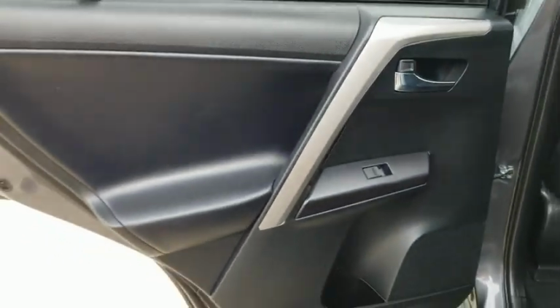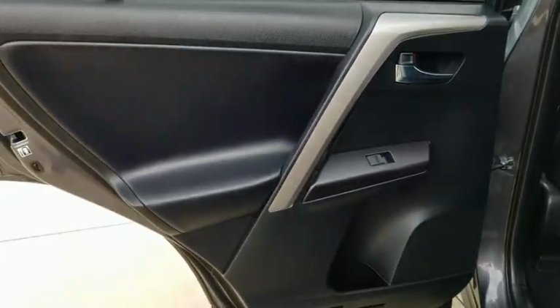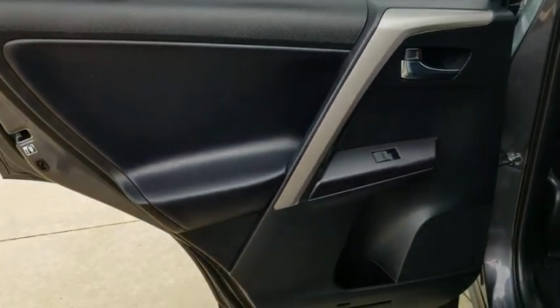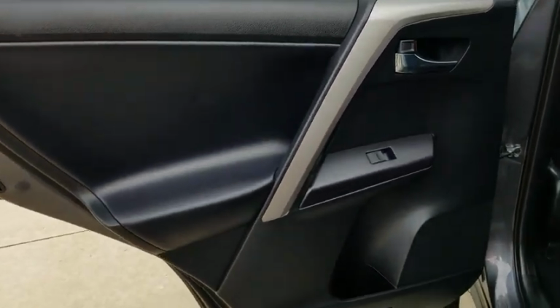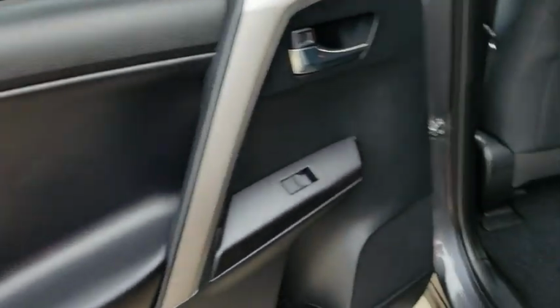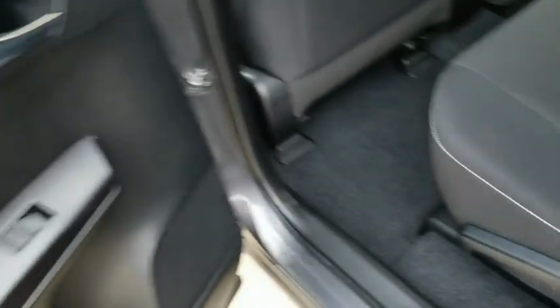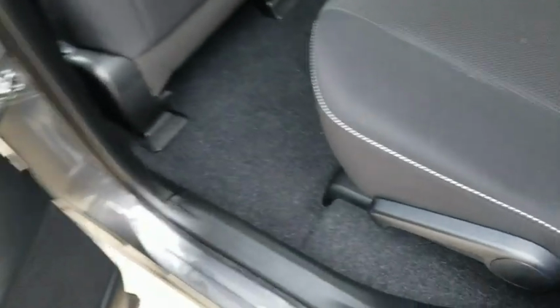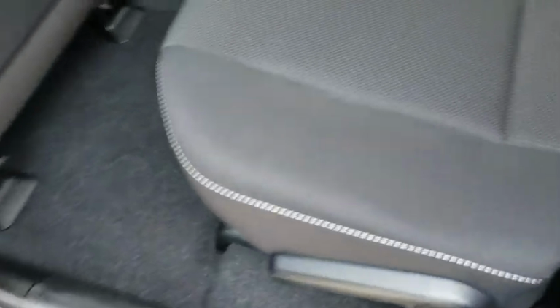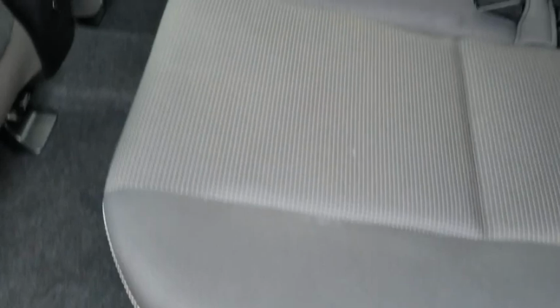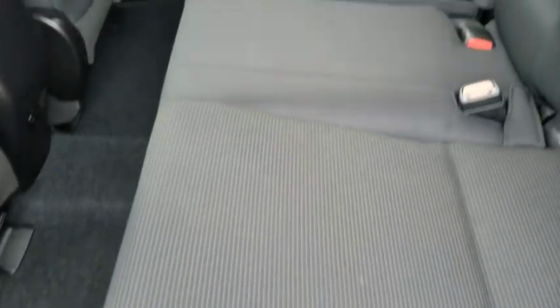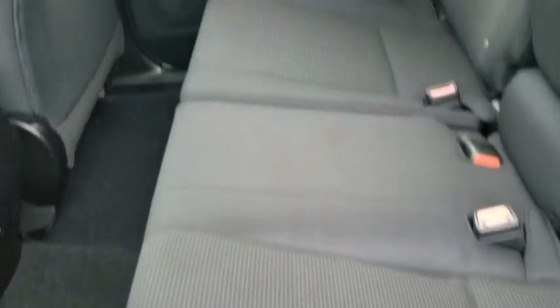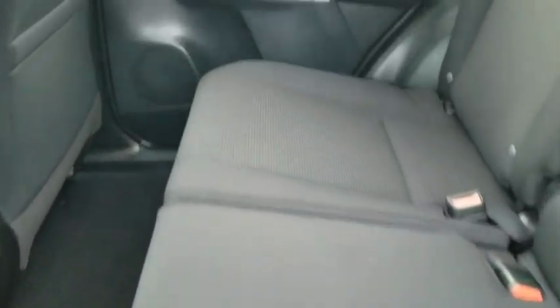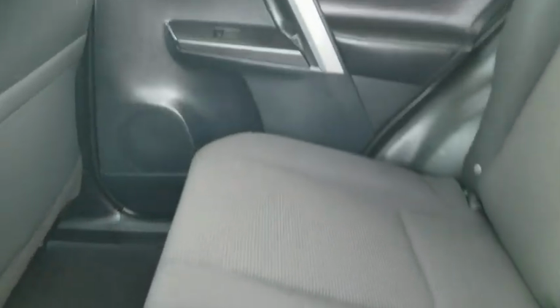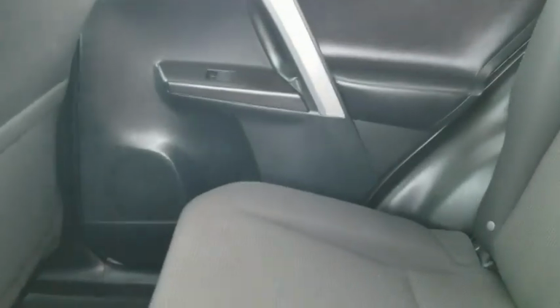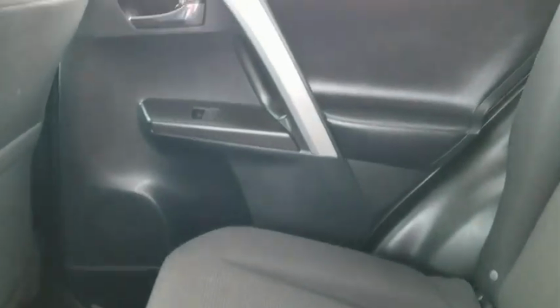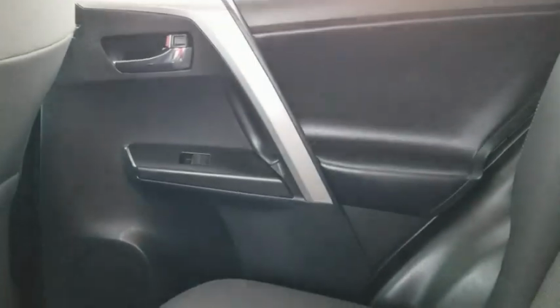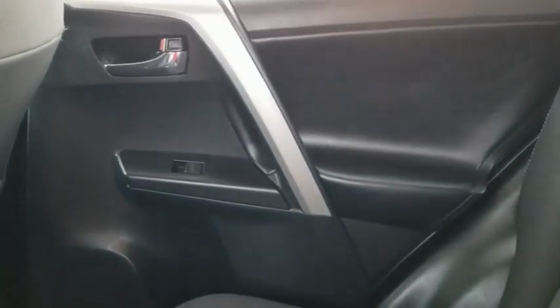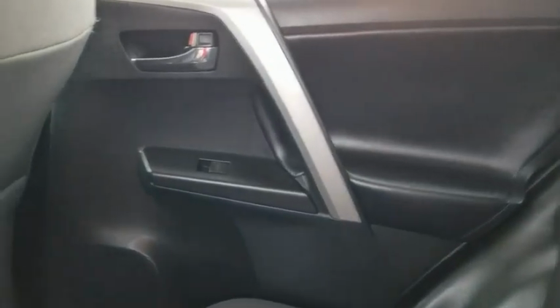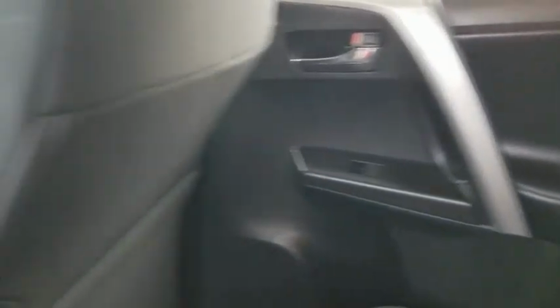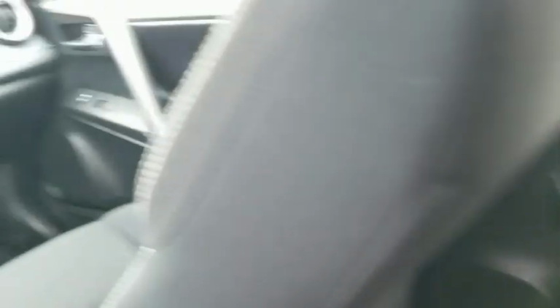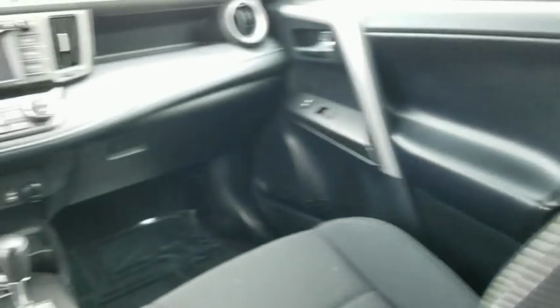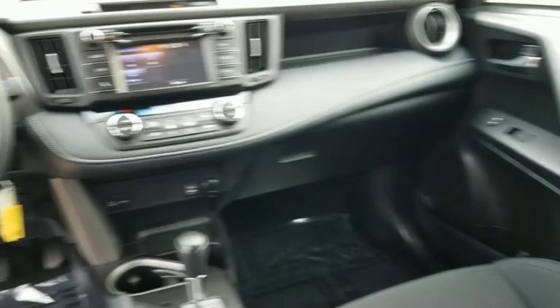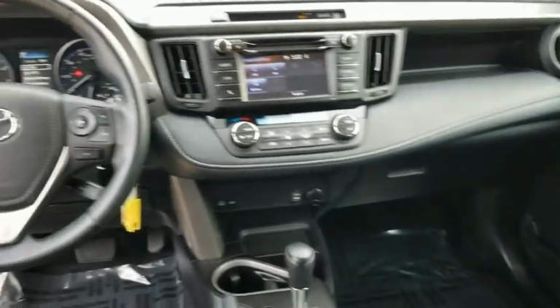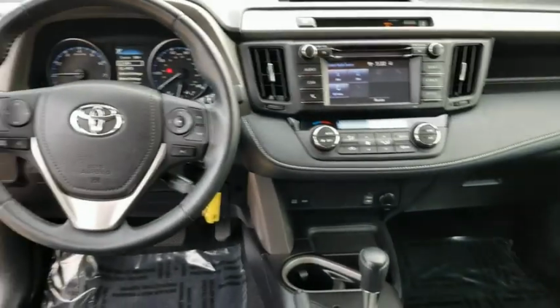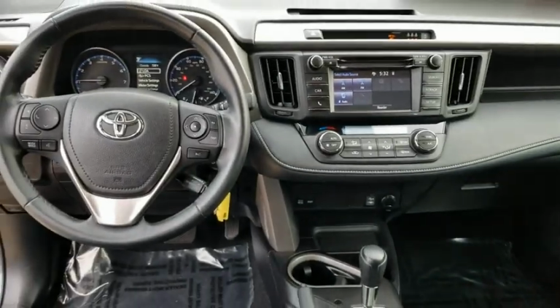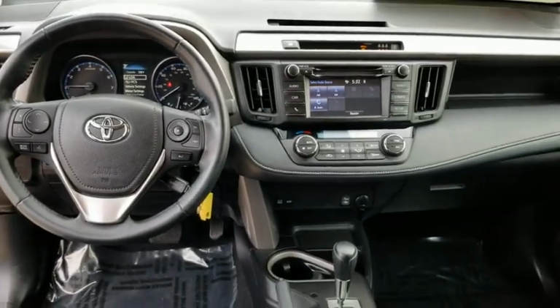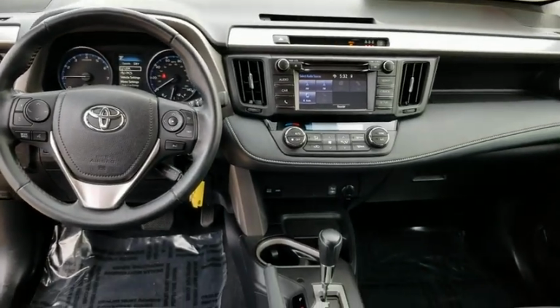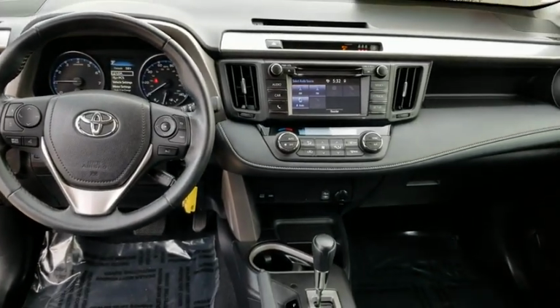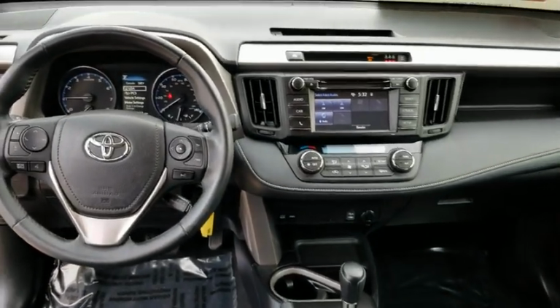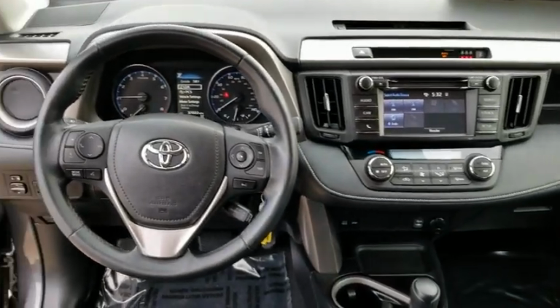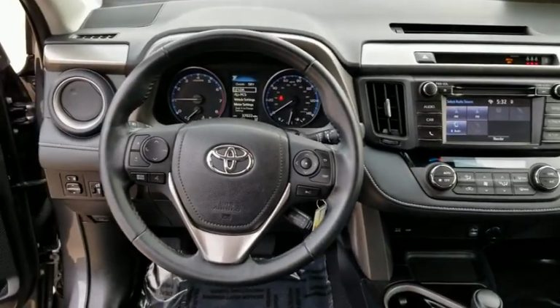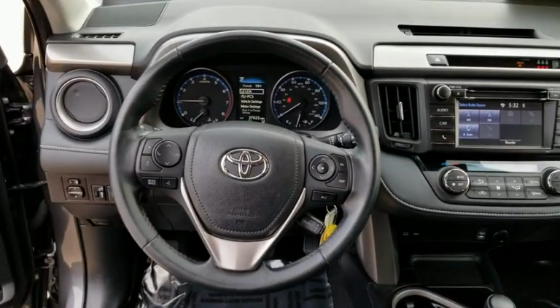Power steering, alloy wheels, adjustable steering wheel, cruise control, aluminum wheels, four-wheel disc brakes, climate control, rear defrost, AM-FM stereo radio. Your new ride is just a phone call away.